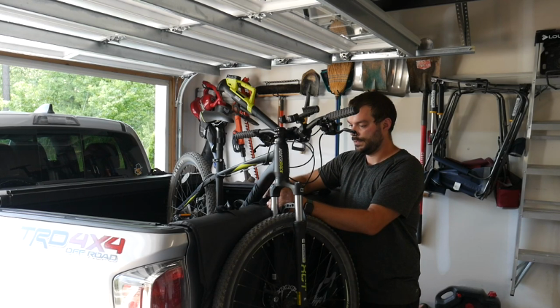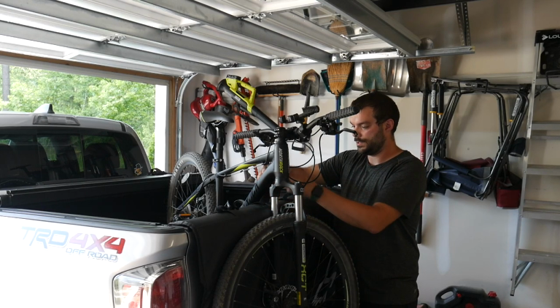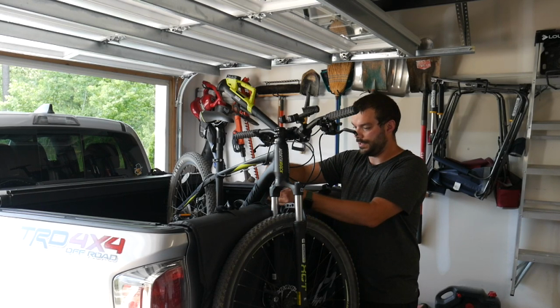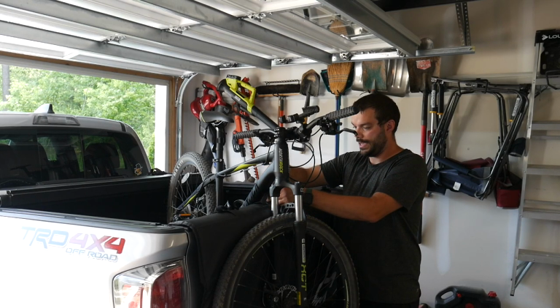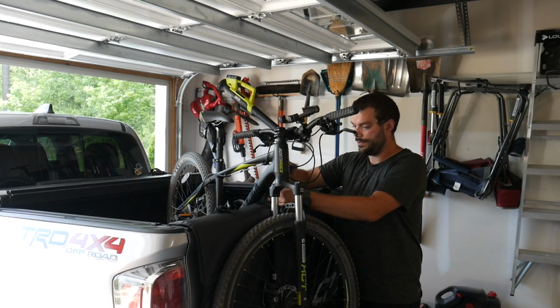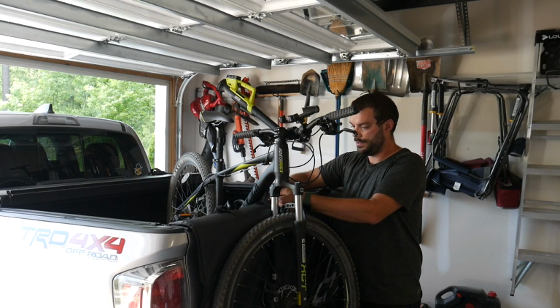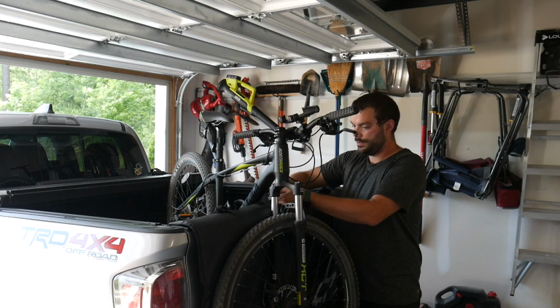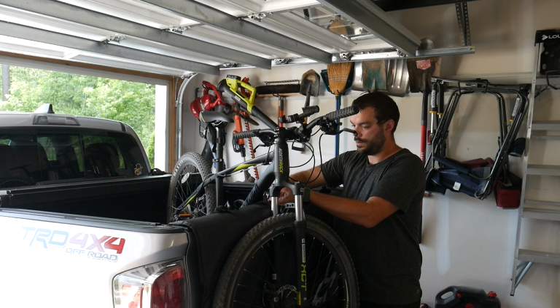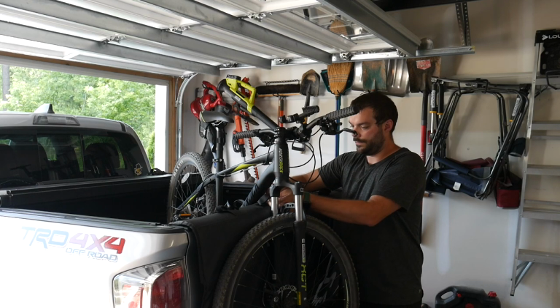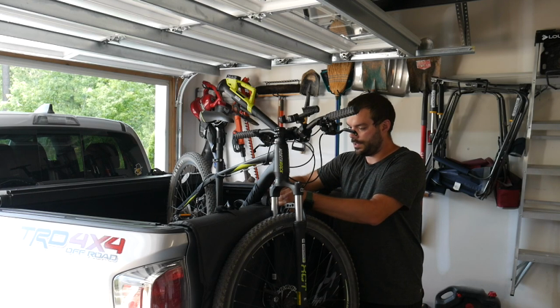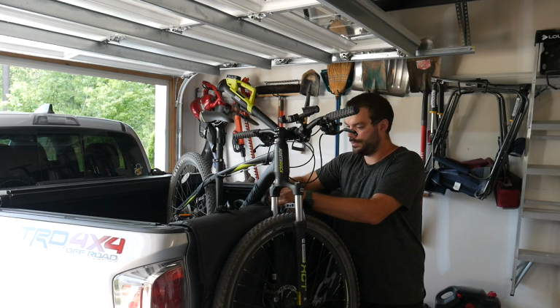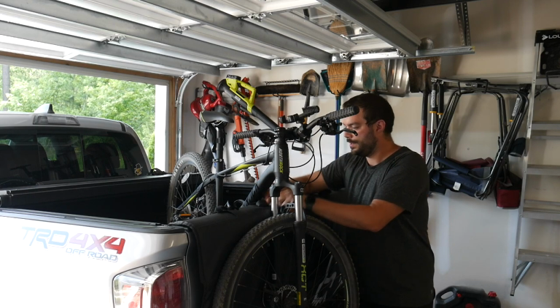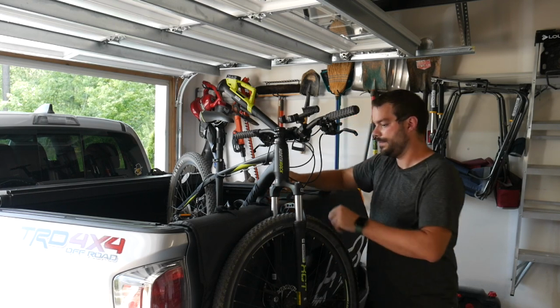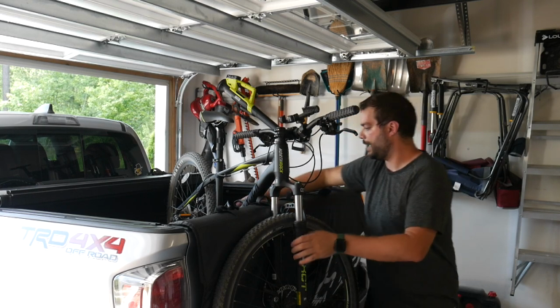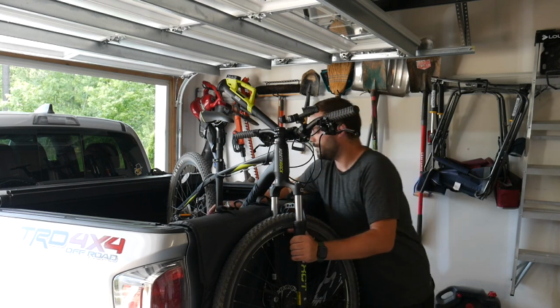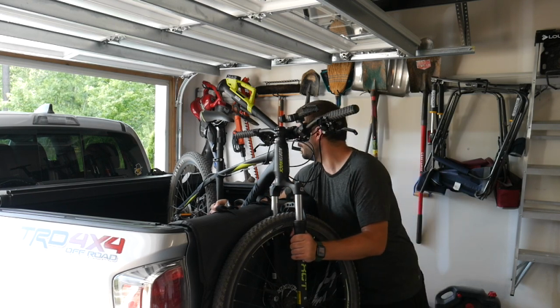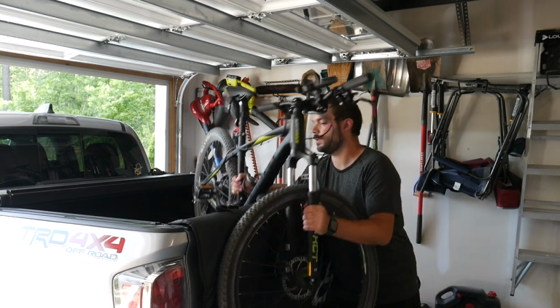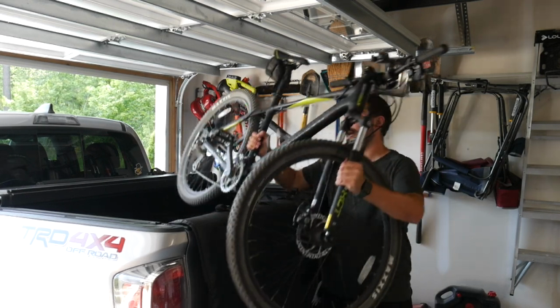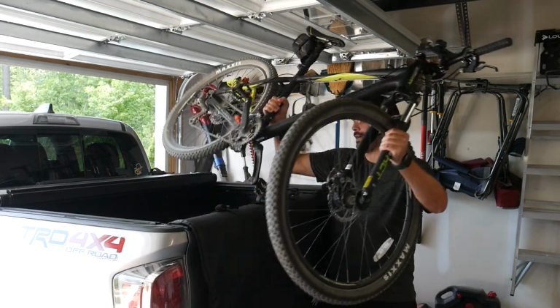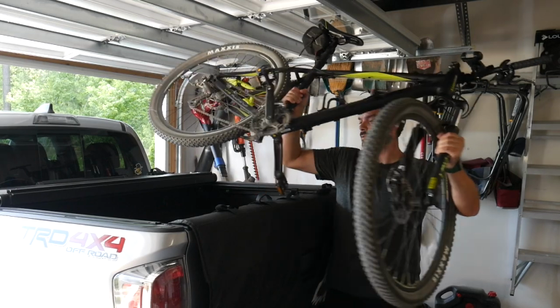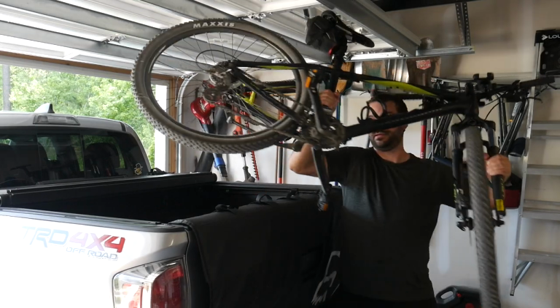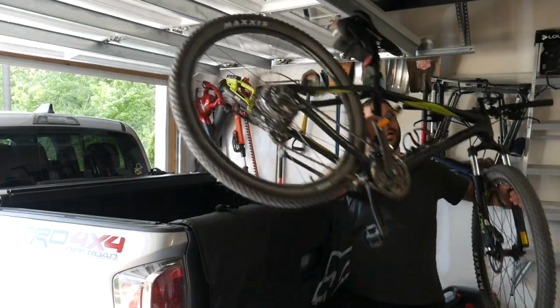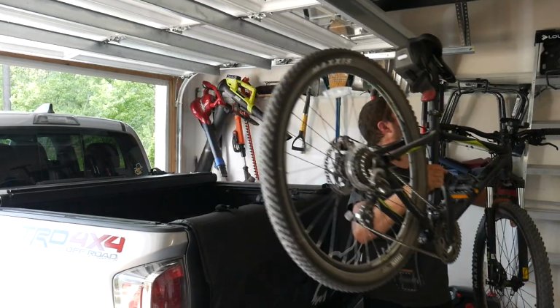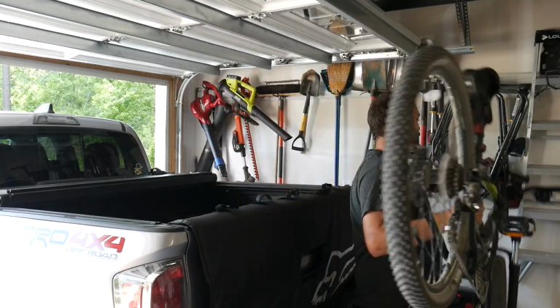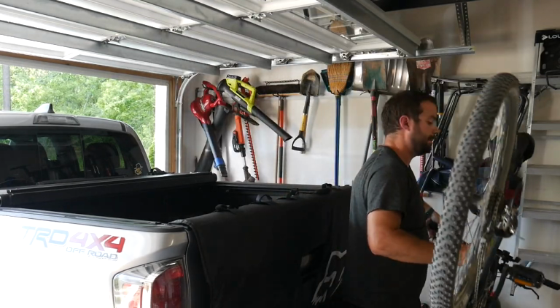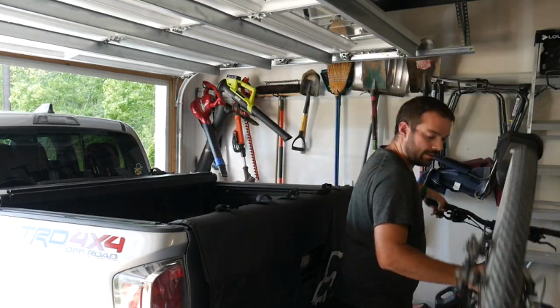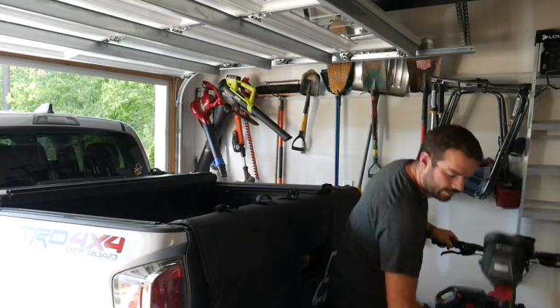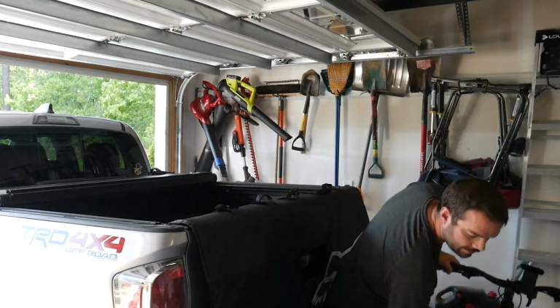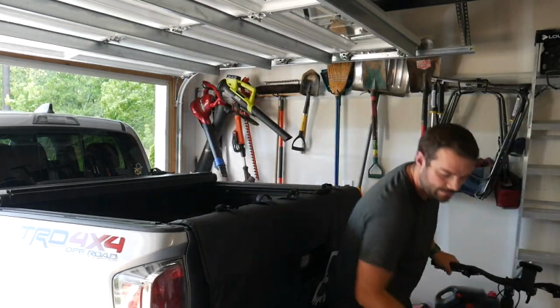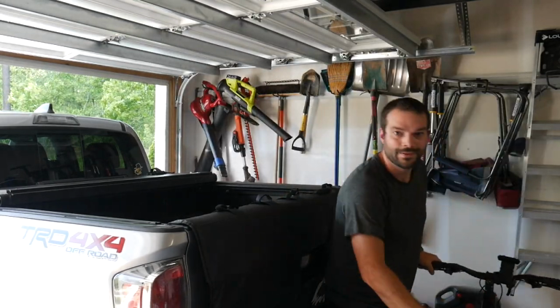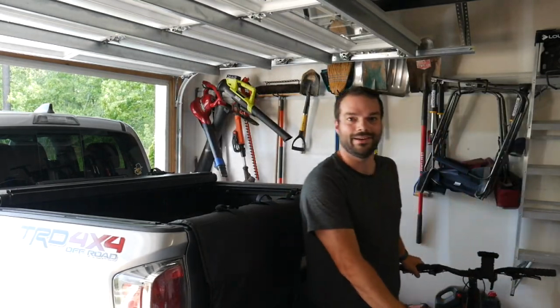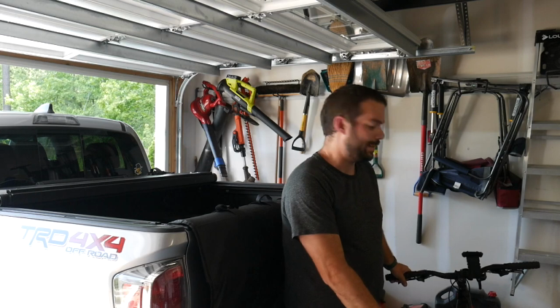I like to stow these straps away, cover all the Velcro, and keep them kind of fresh — all the dirt and mud out of there. Really not too bad.